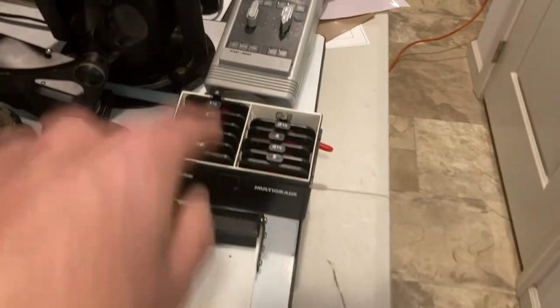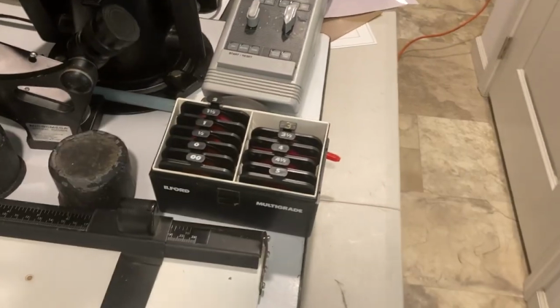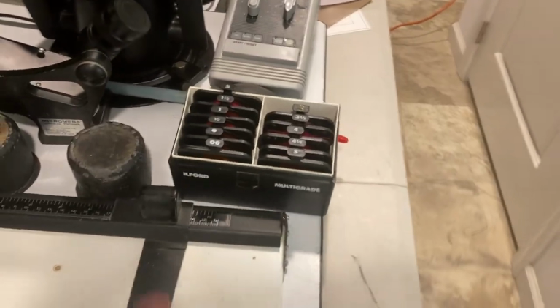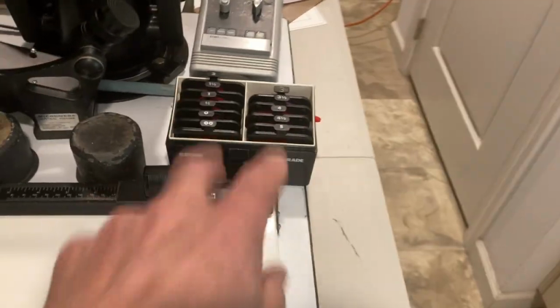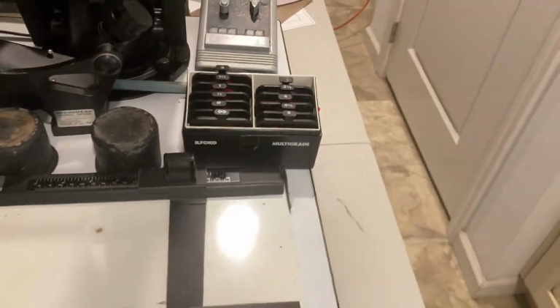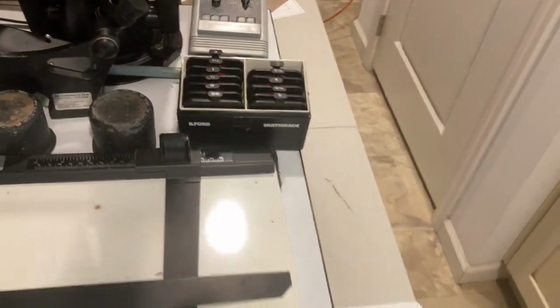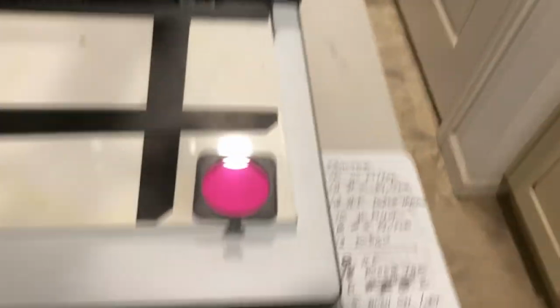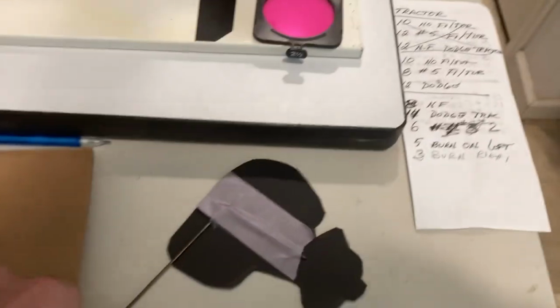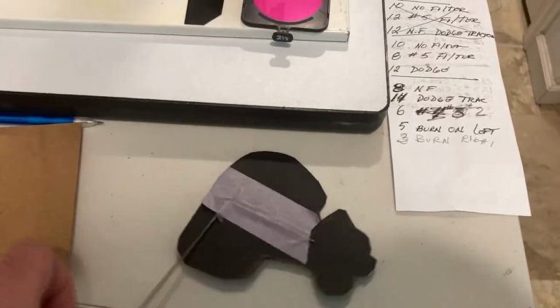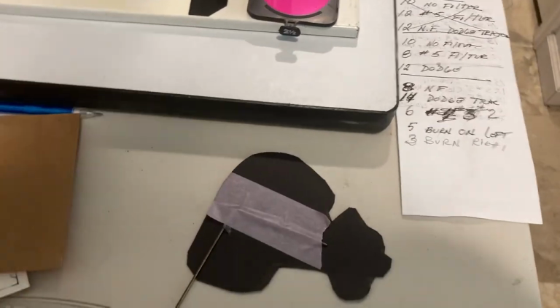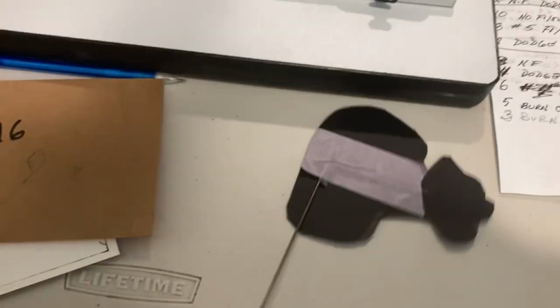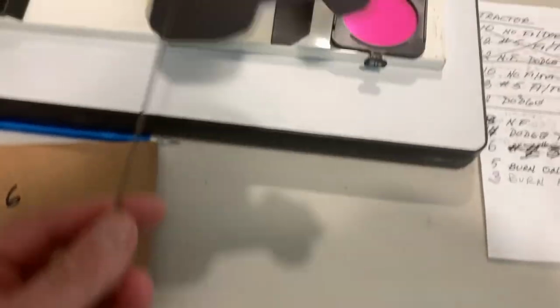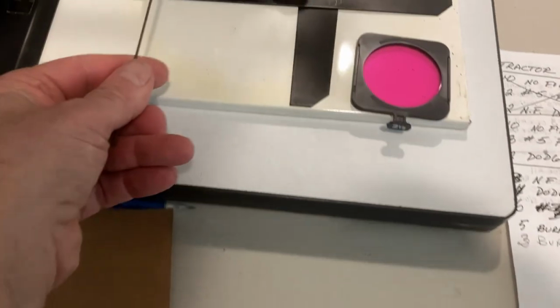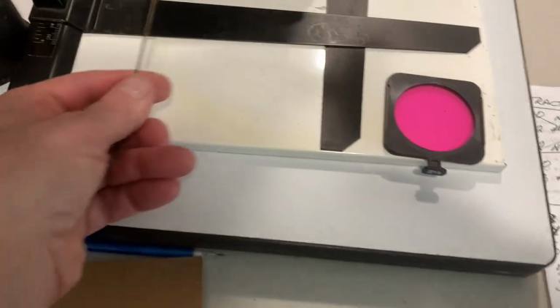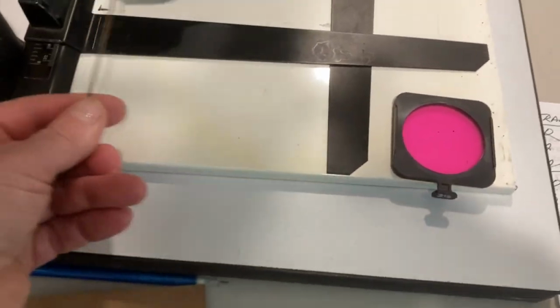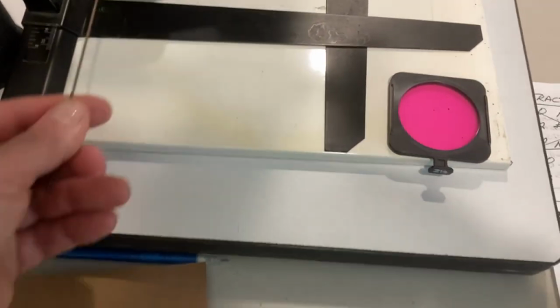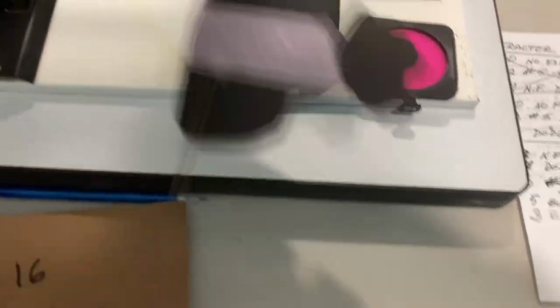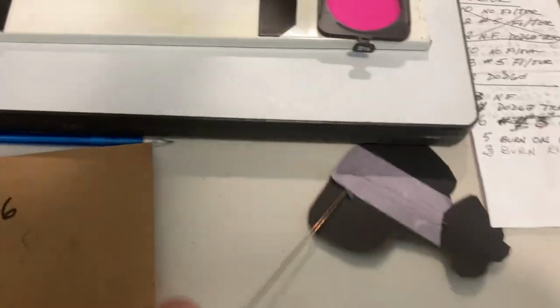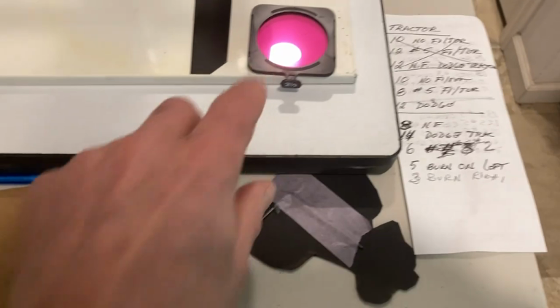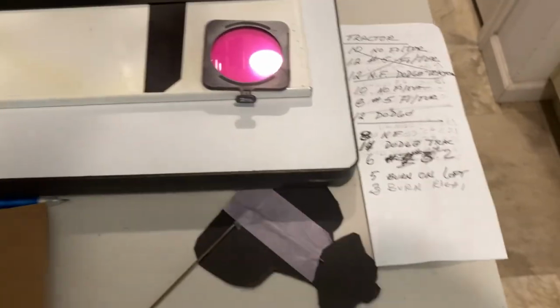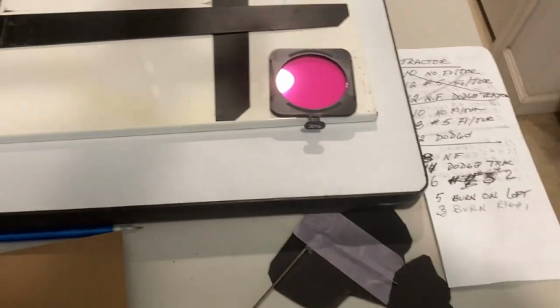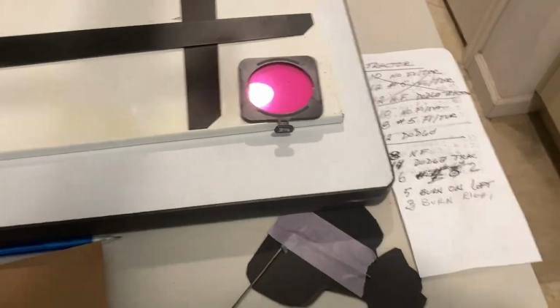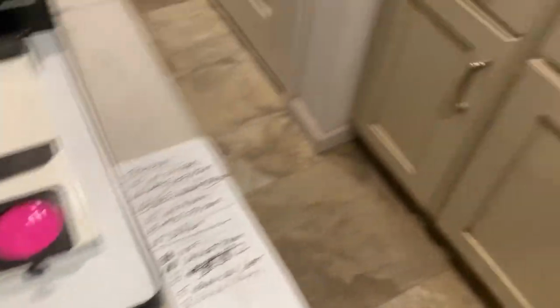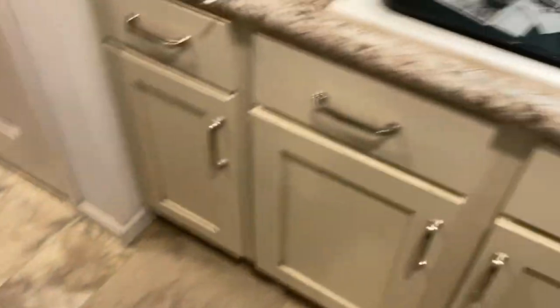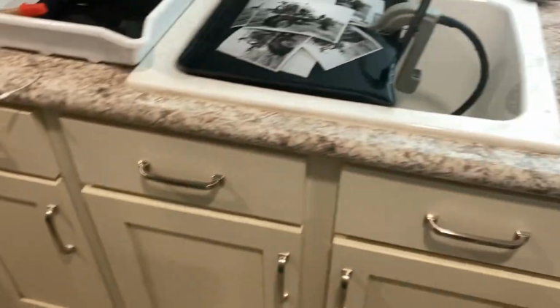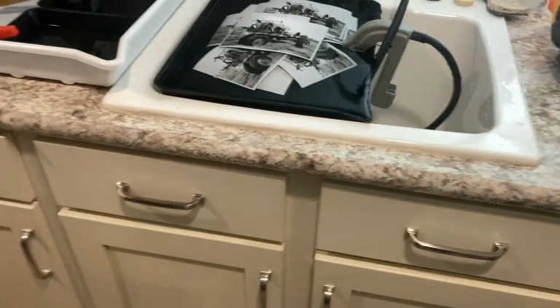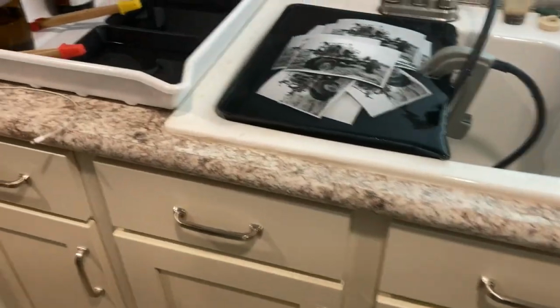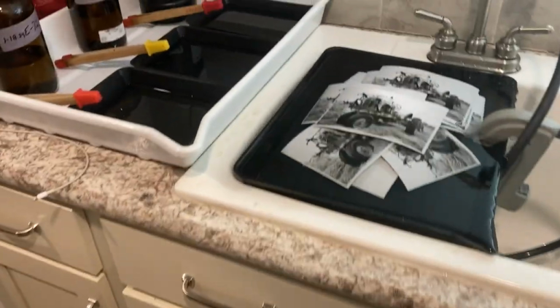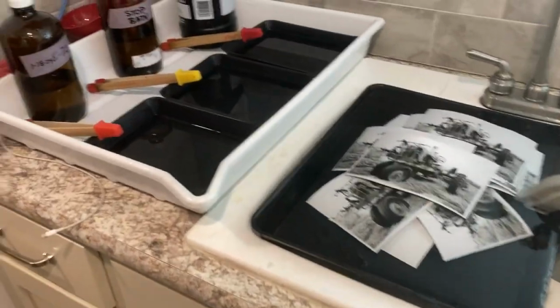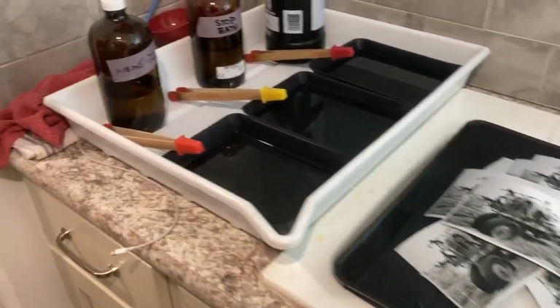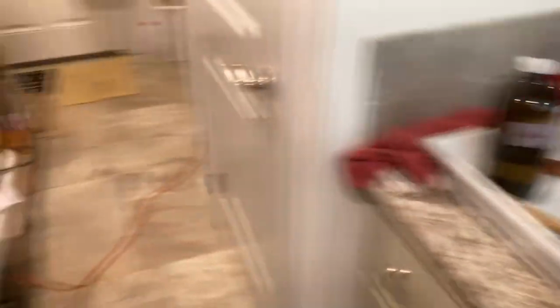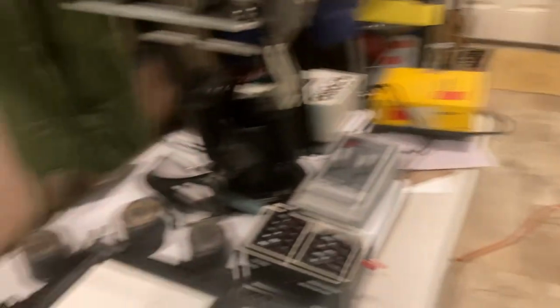Setting my timers up, using contrast filters, dodging some of the light — and there you go, I've got 10 prints.